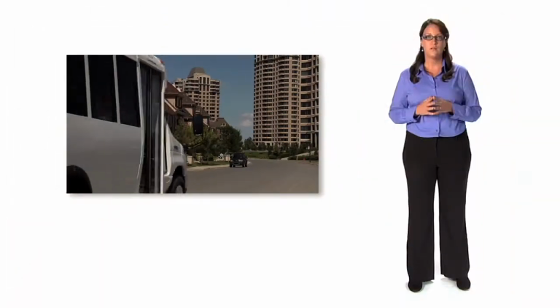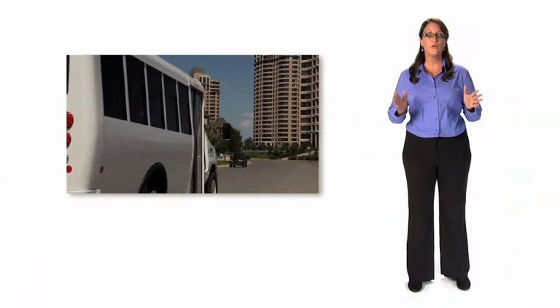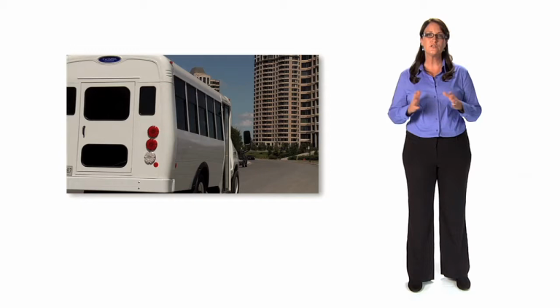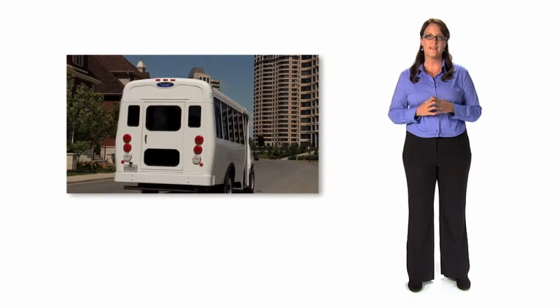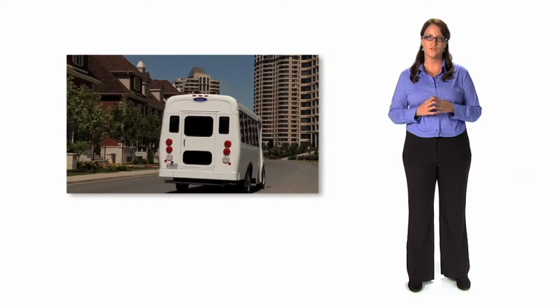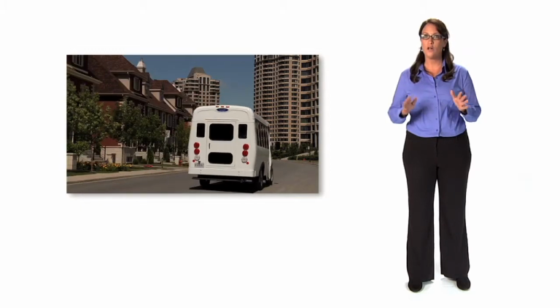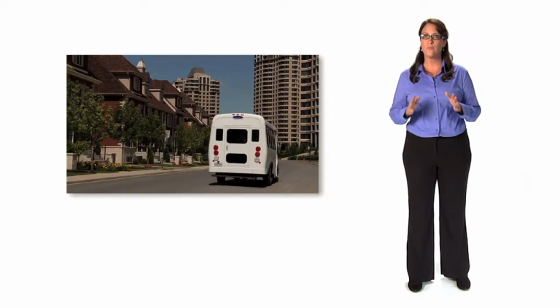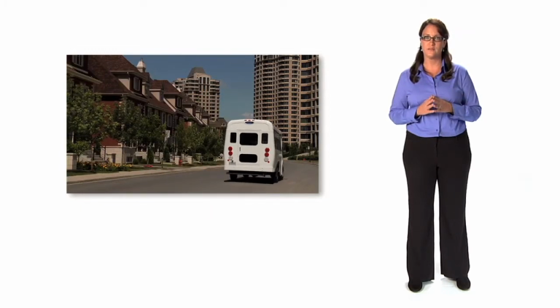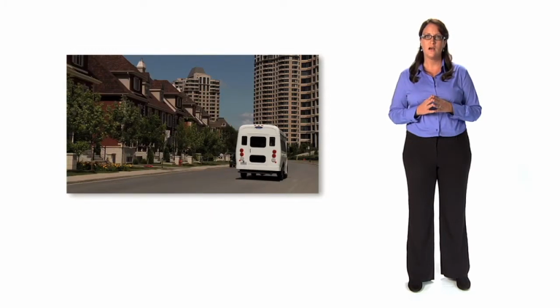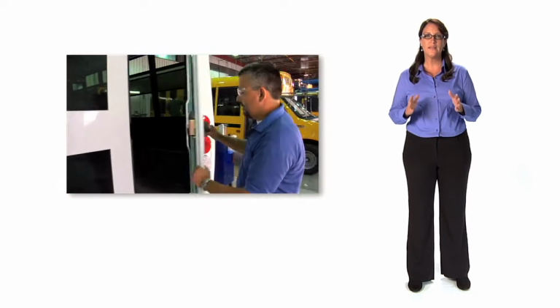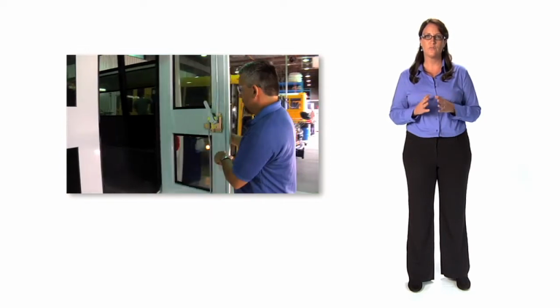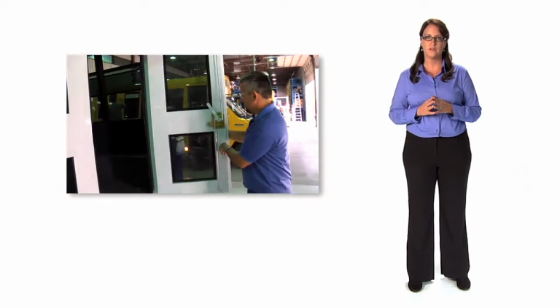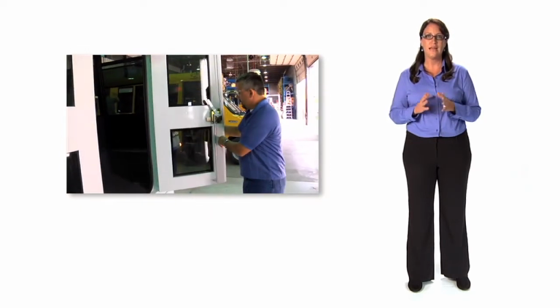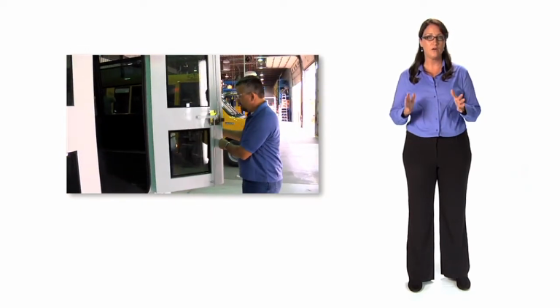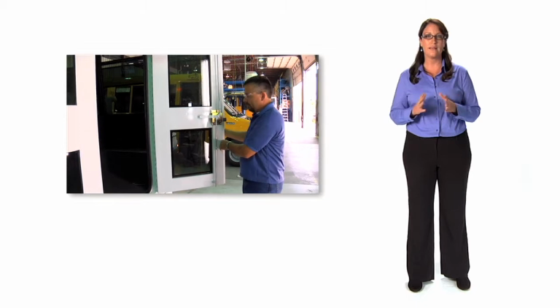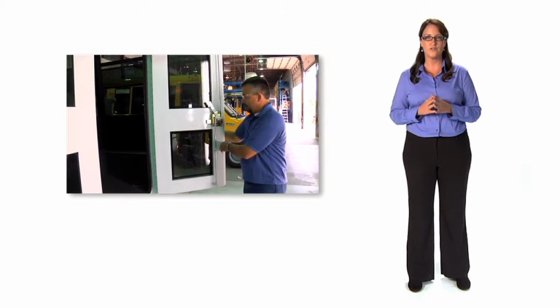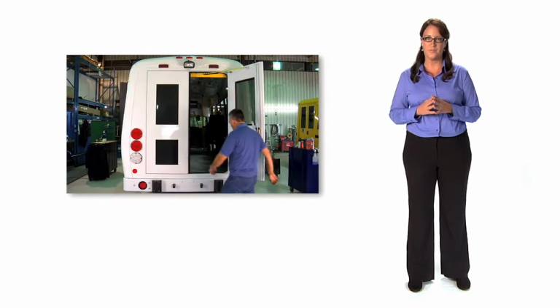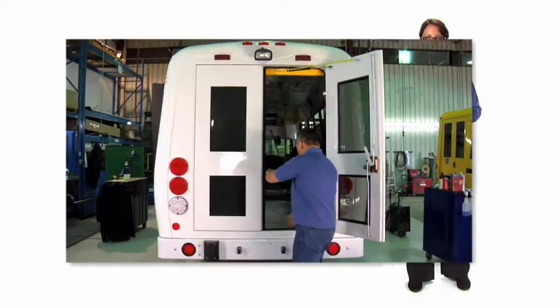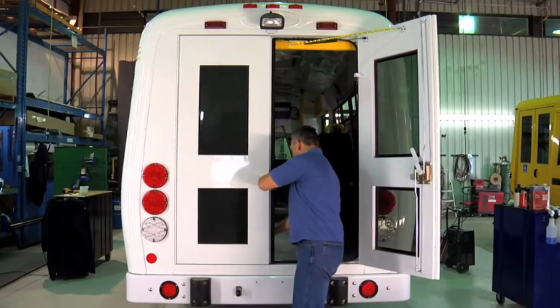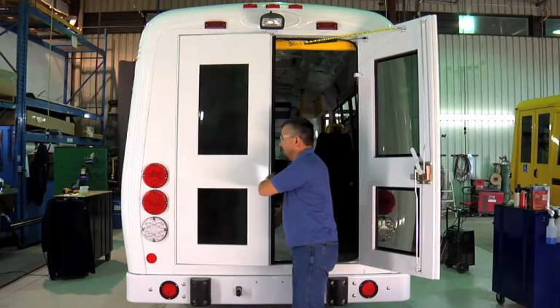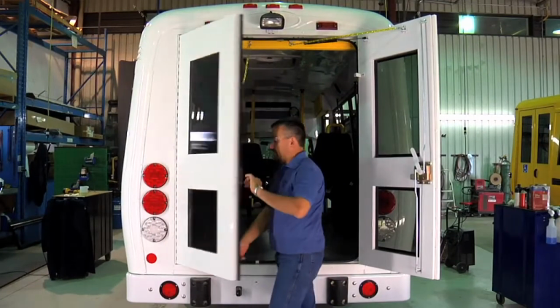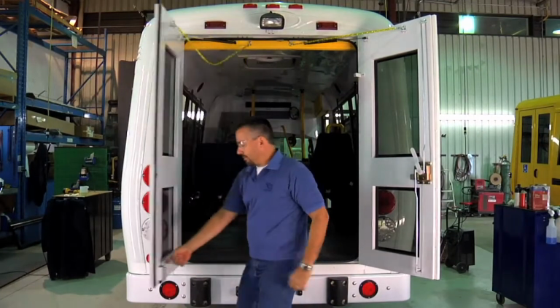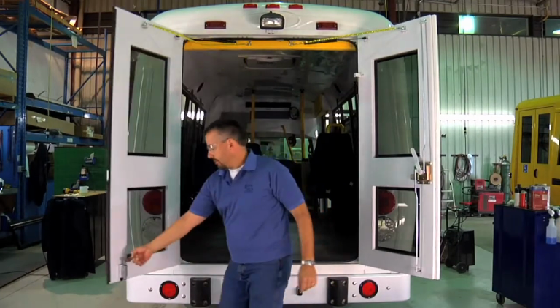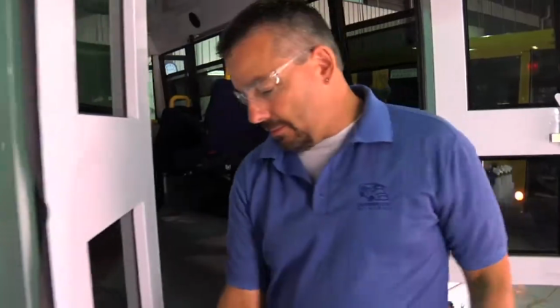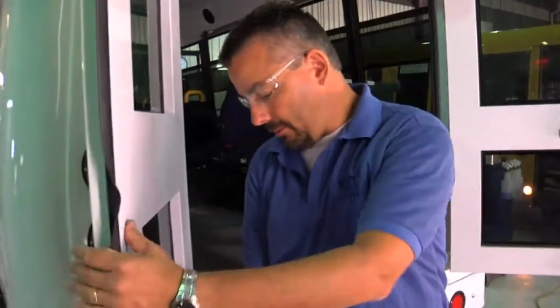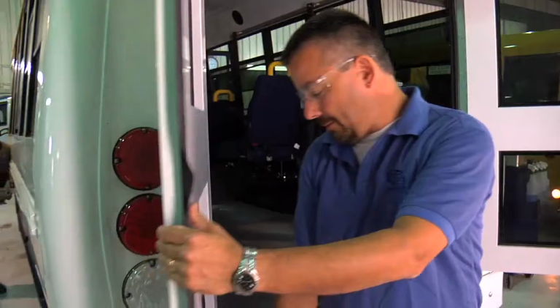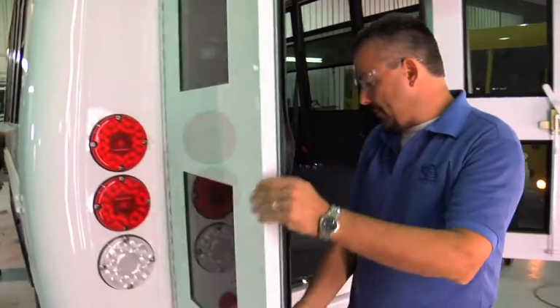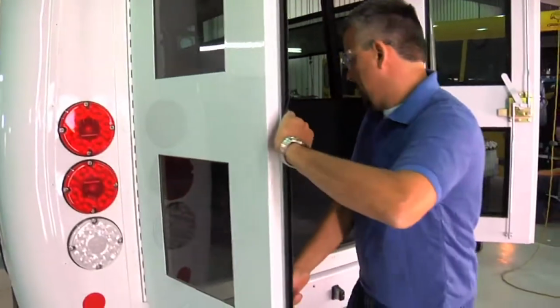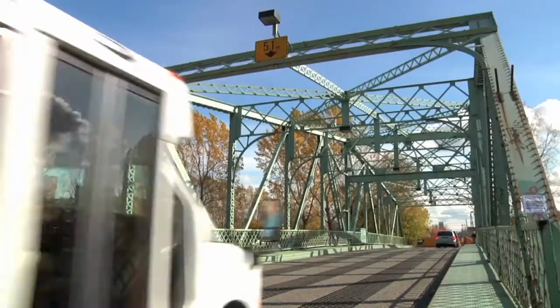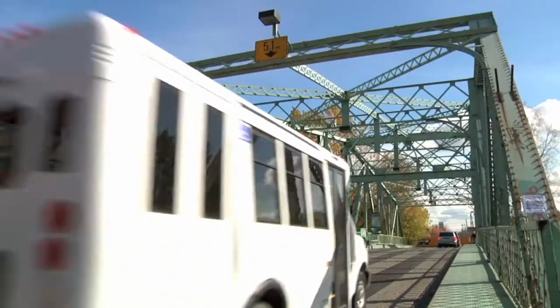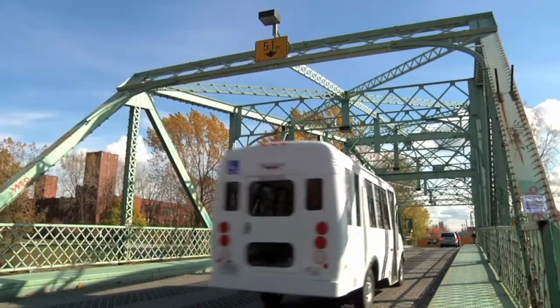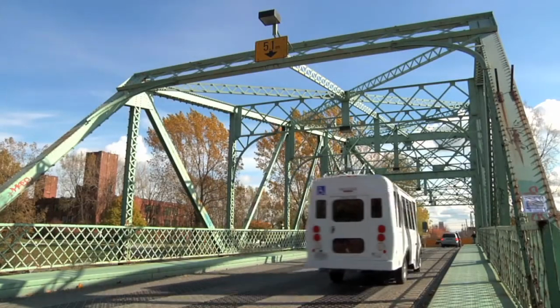The rear emergency exit doors on all MicroBird buses are treated against corrosion and have drain holes that allow water to escape. The doors are equipped with stainless steel hinges and heavy-duty latches, designed to reduce maintenance costs.